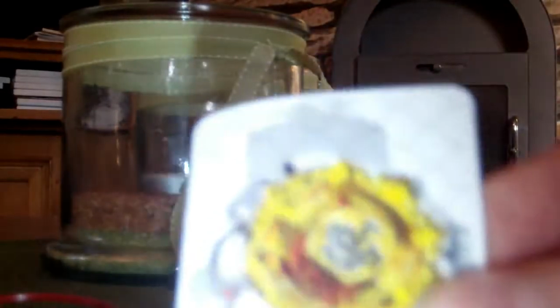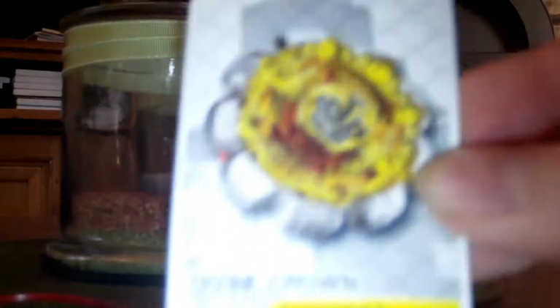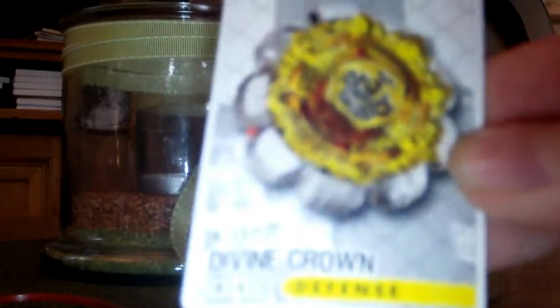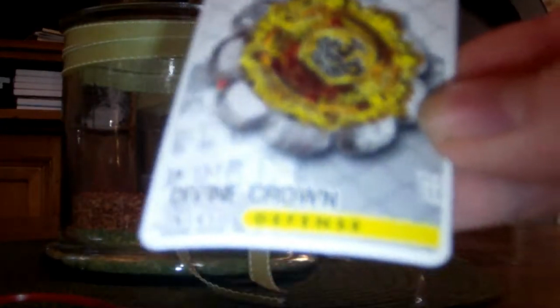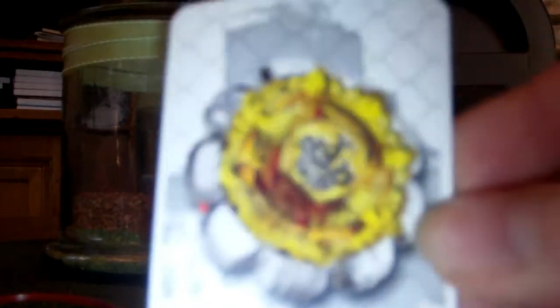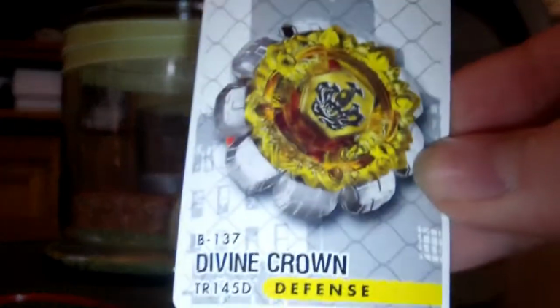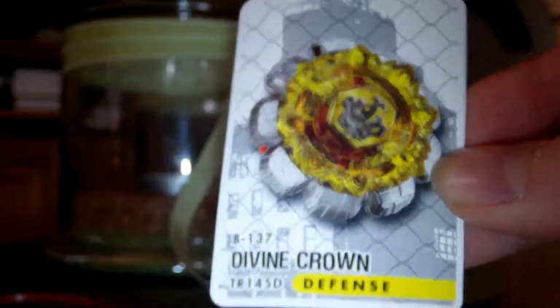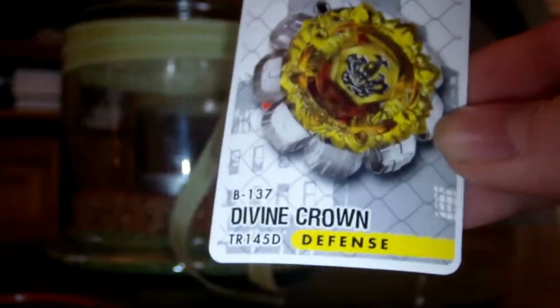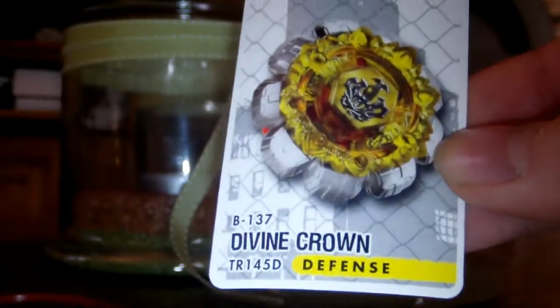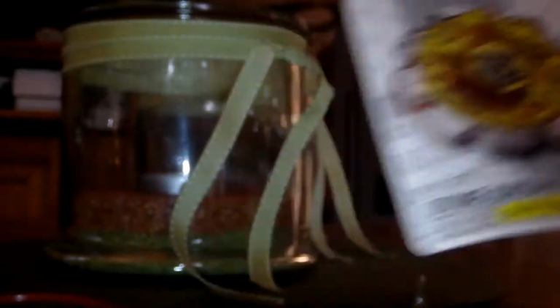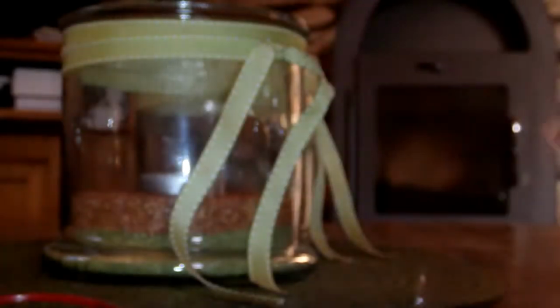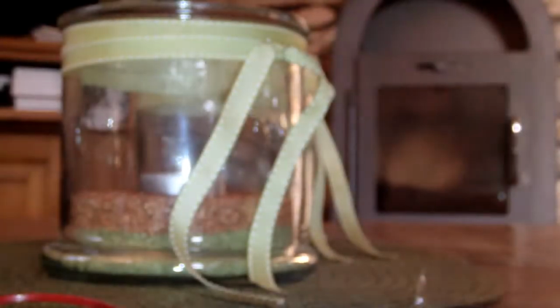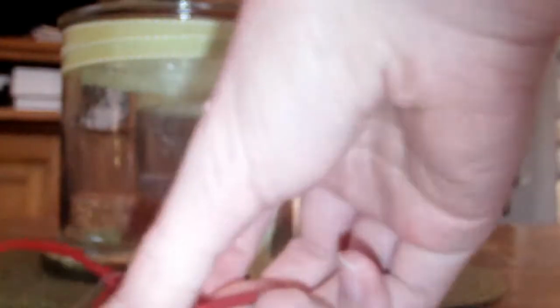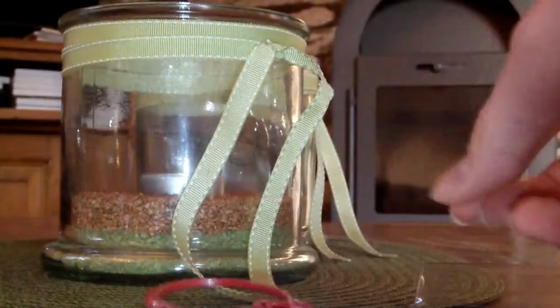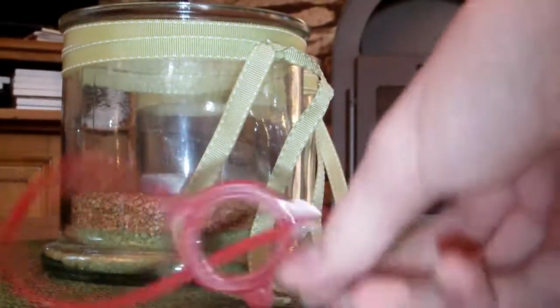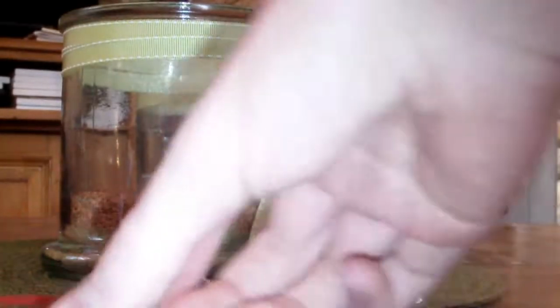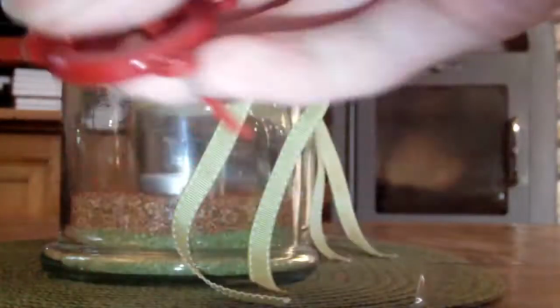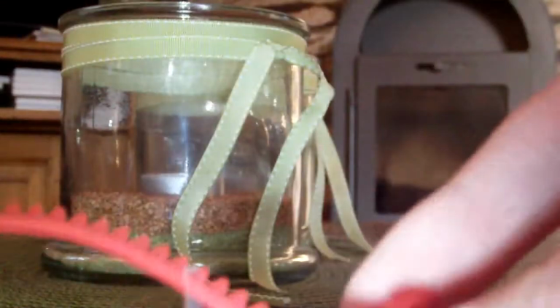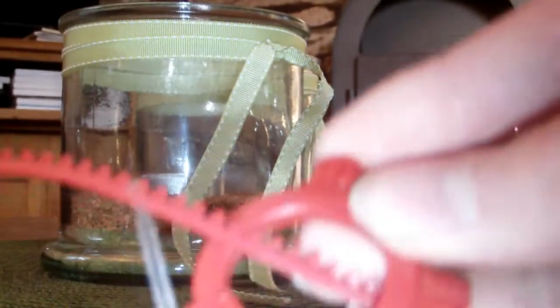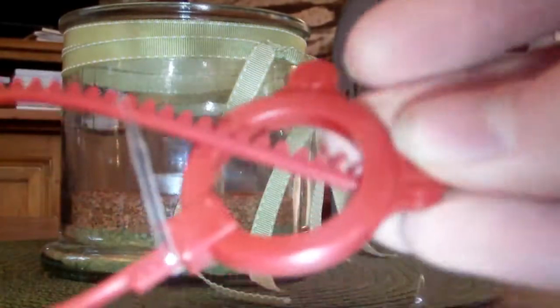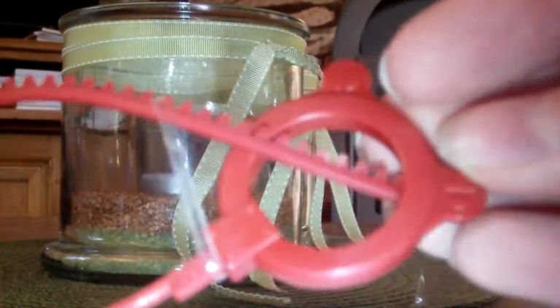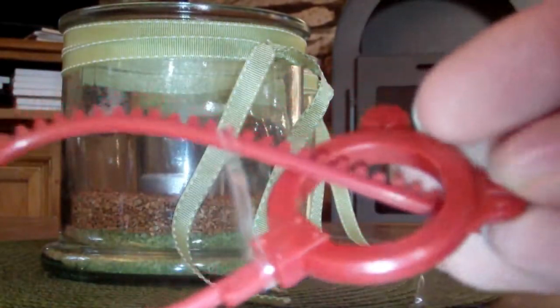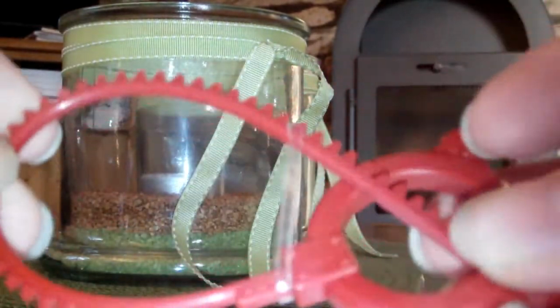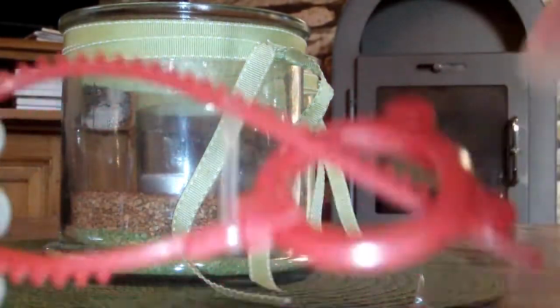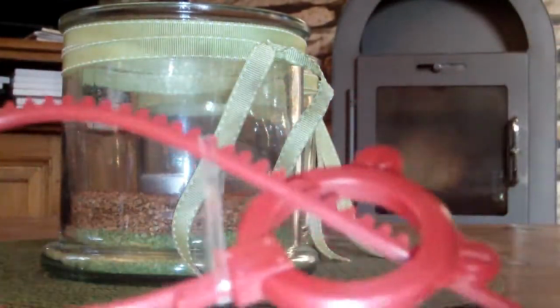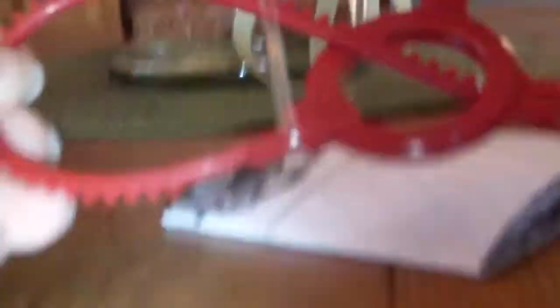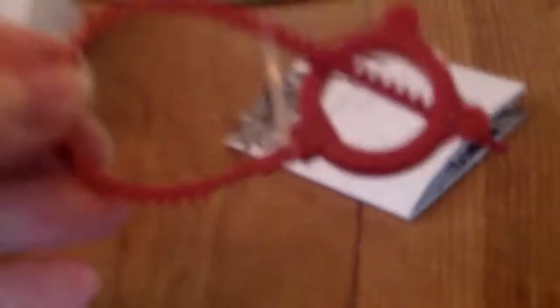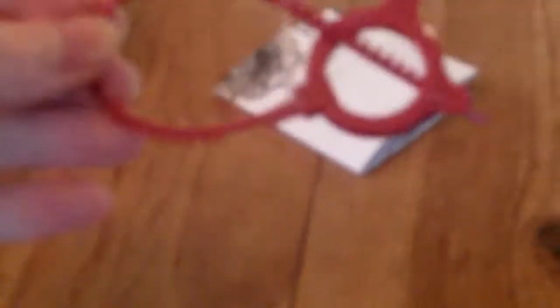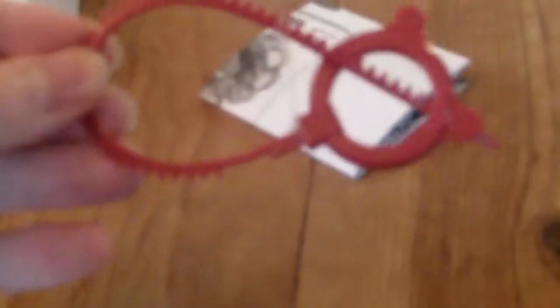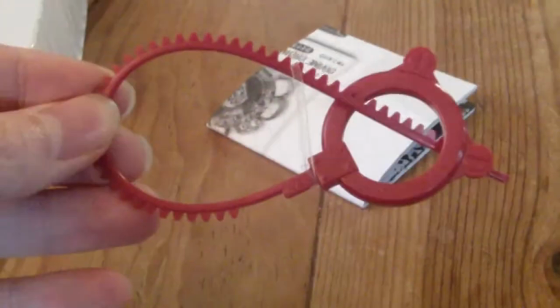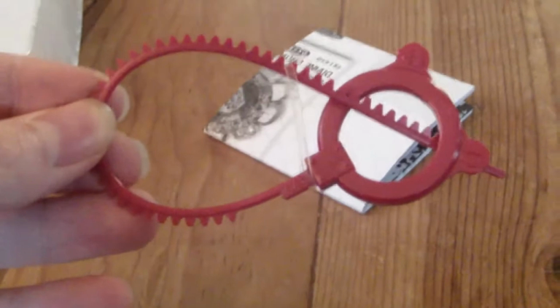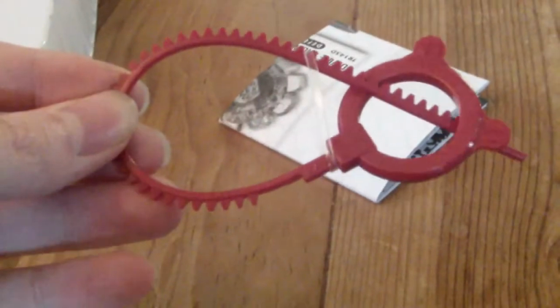Here's the code. We got a nice red ripcord — it looks really awesome. Here's the ripcord.